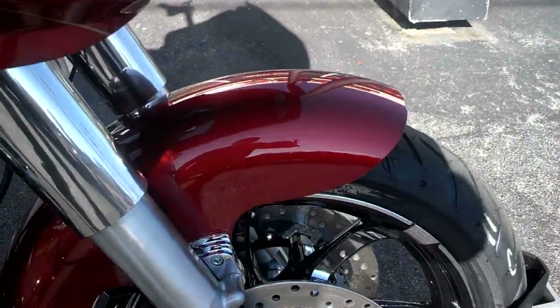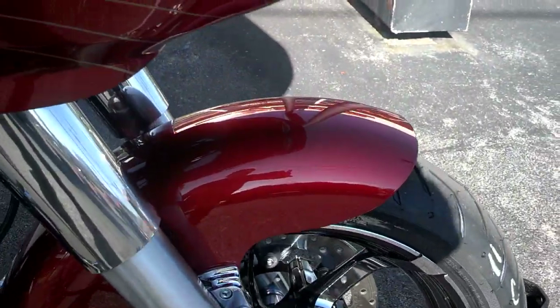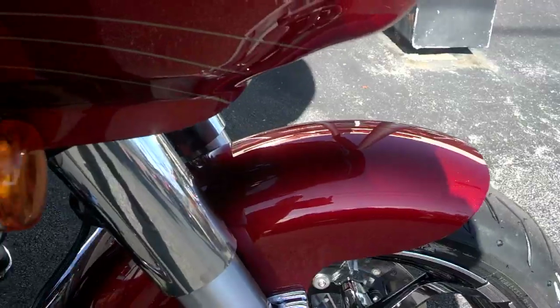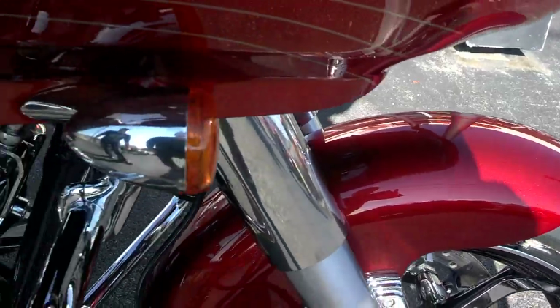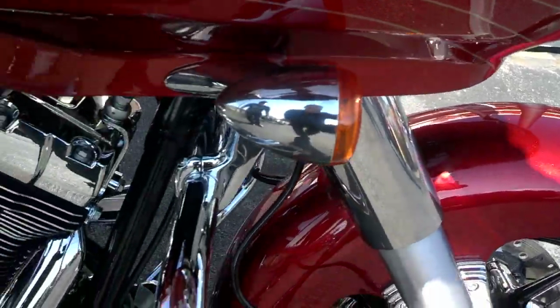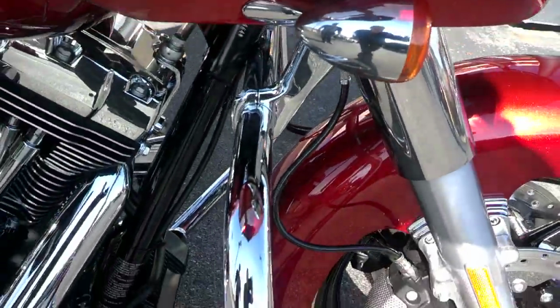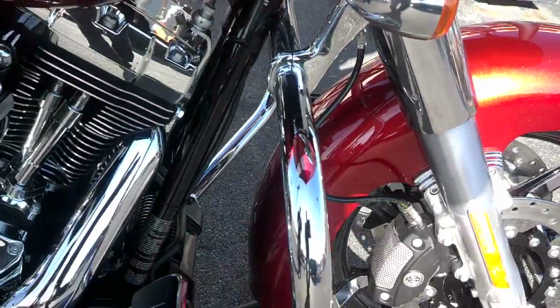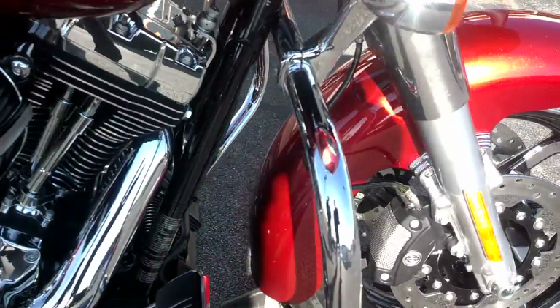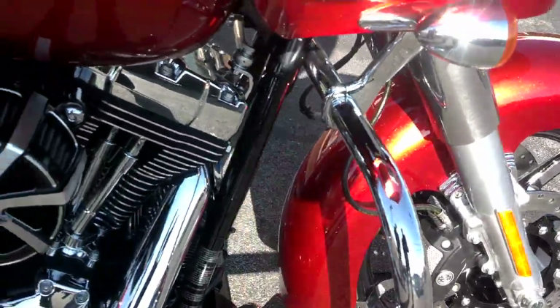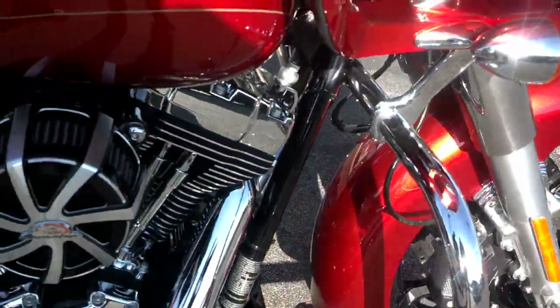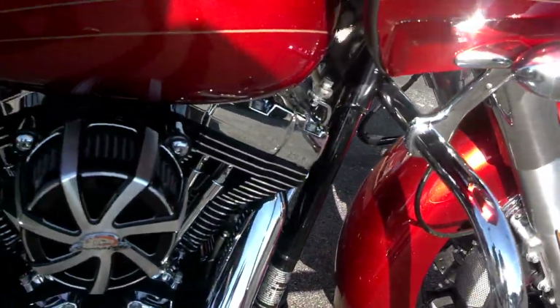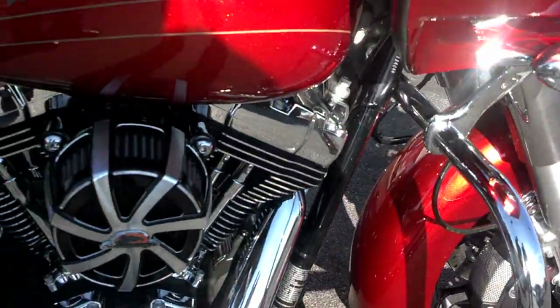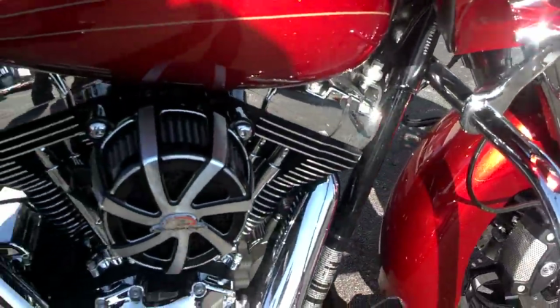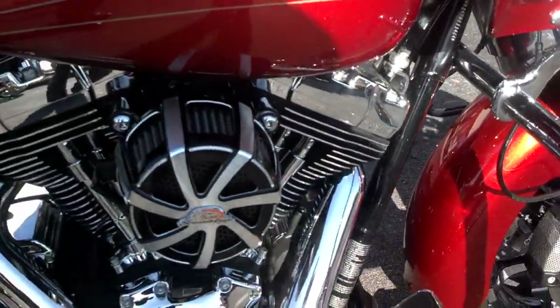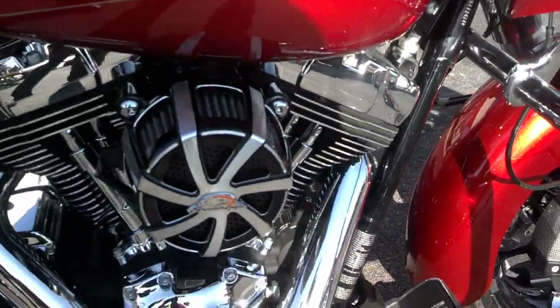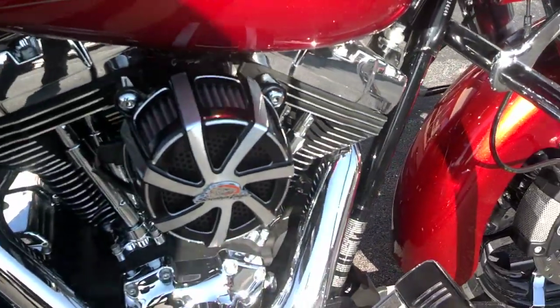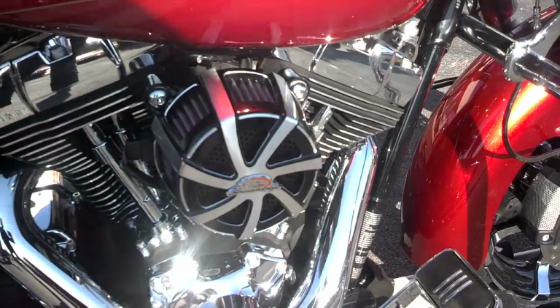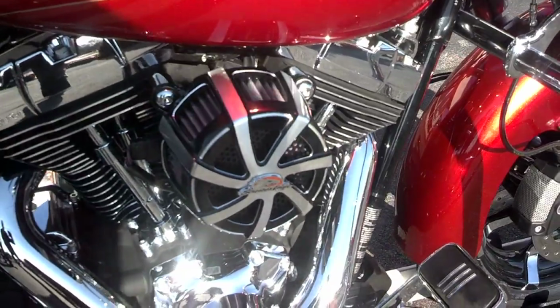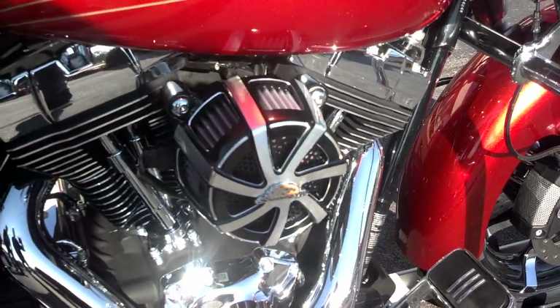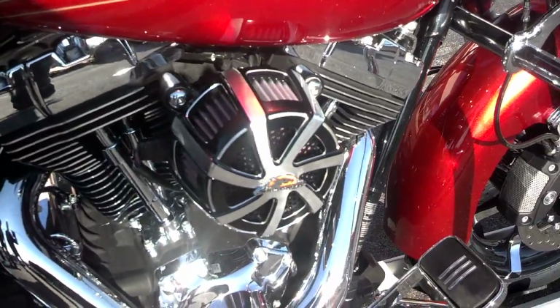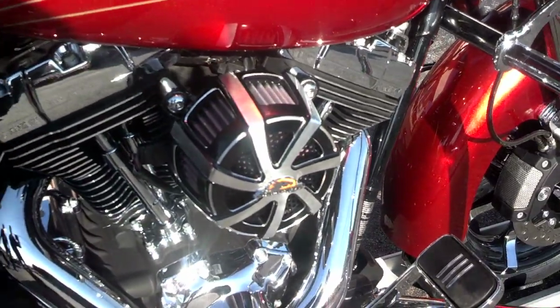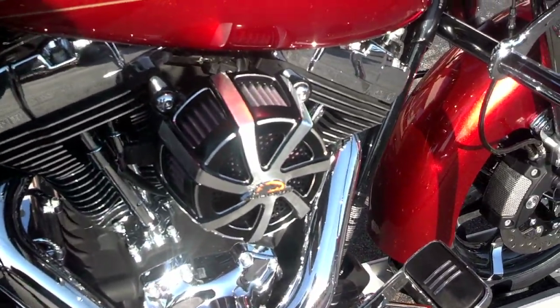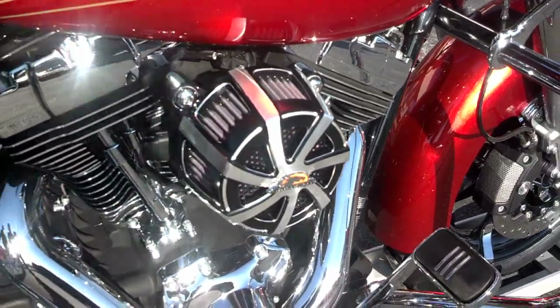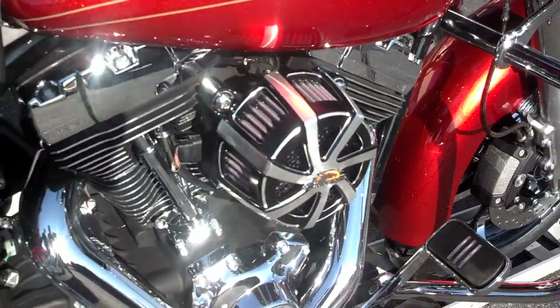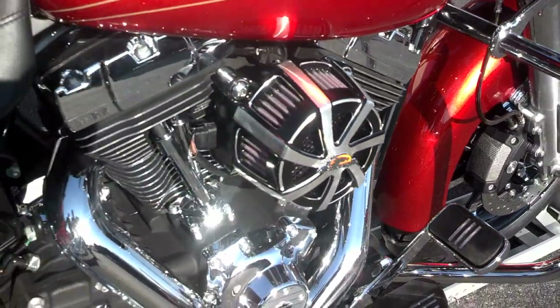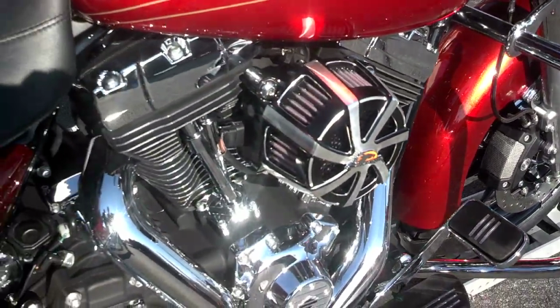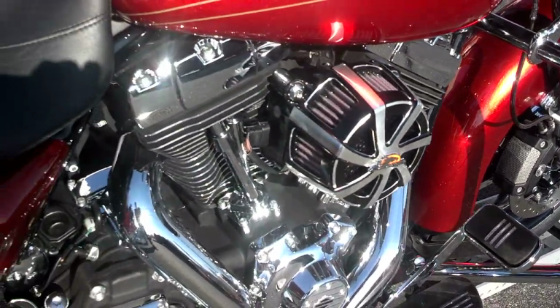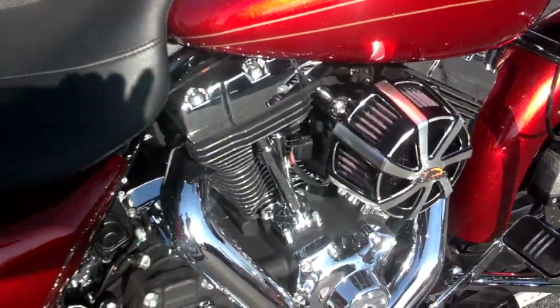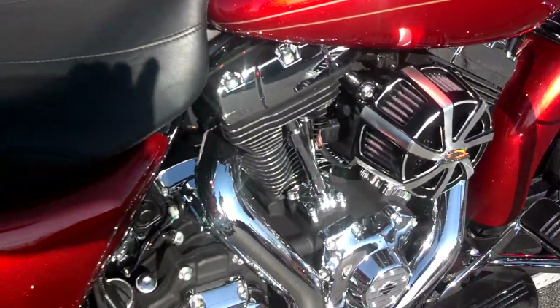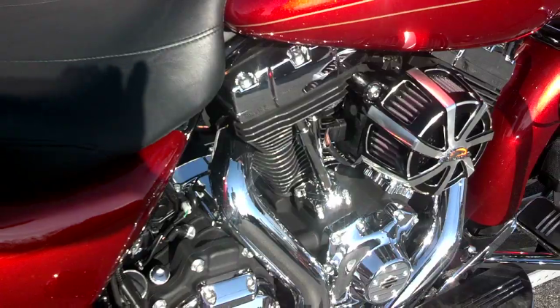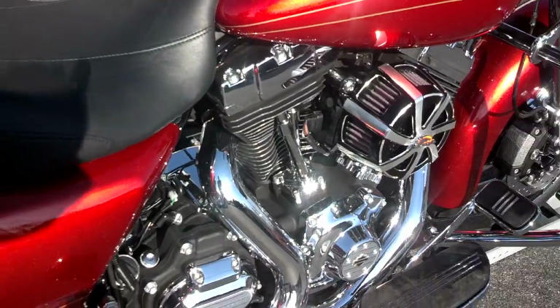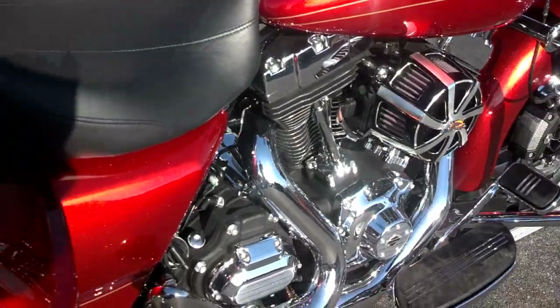Moving over, we've added the matching Agitator air cleaner cover. Coming back towards the back of the bike, we've put RC Components mufflers.